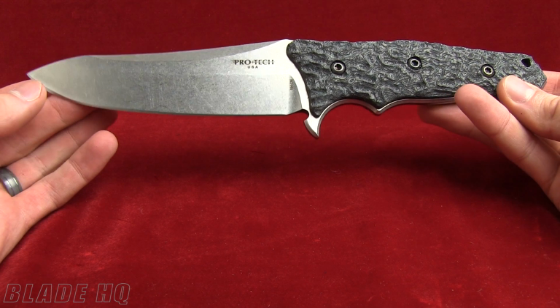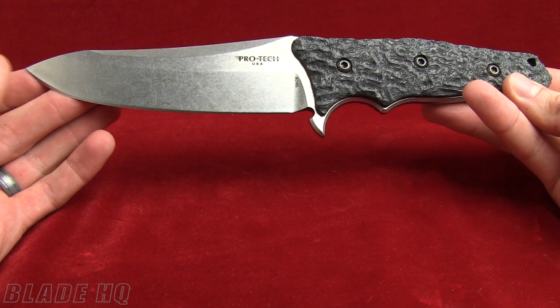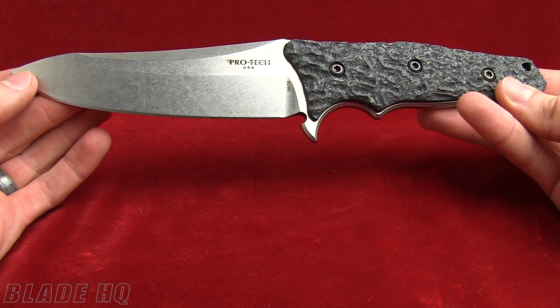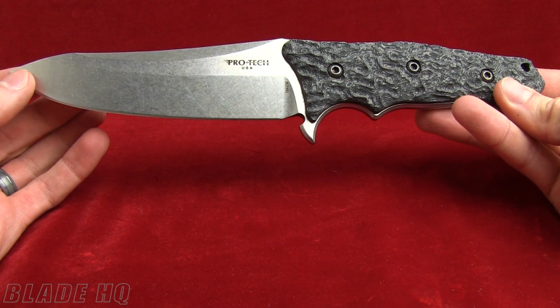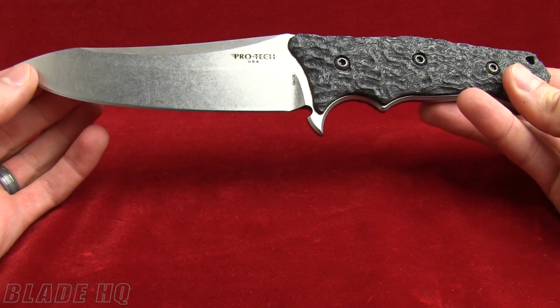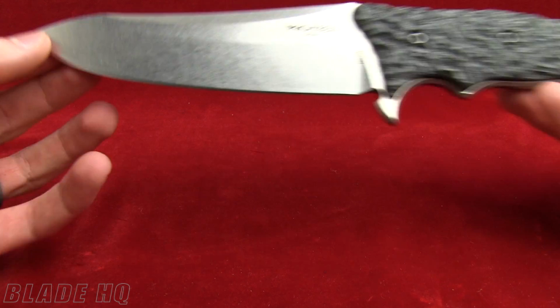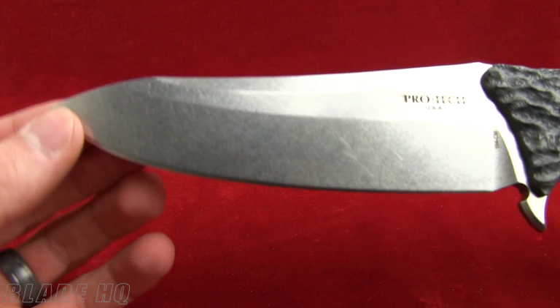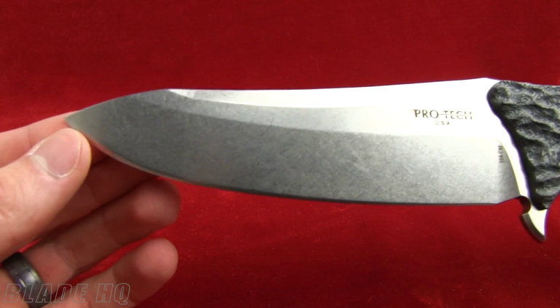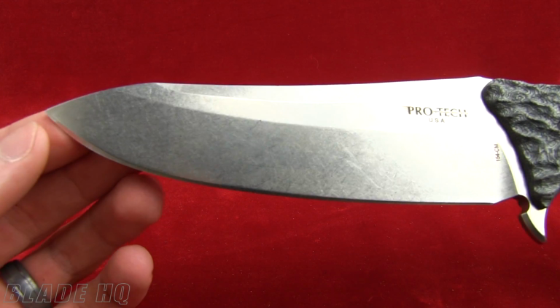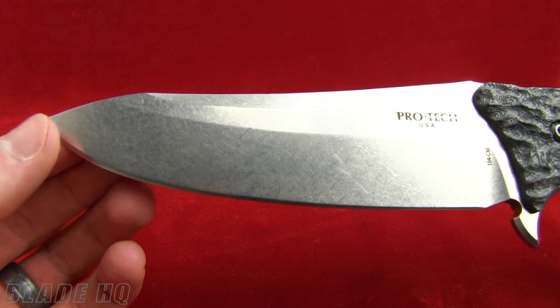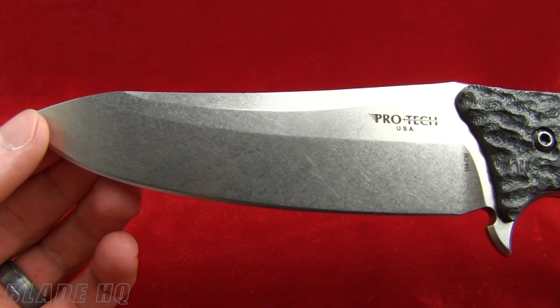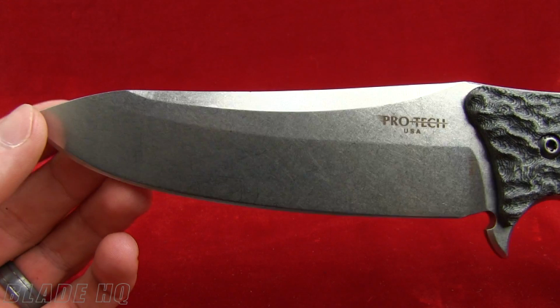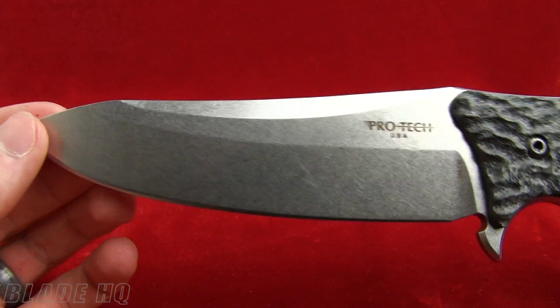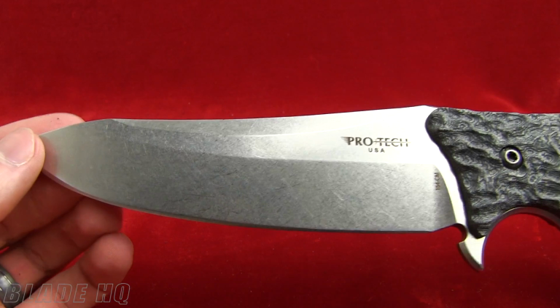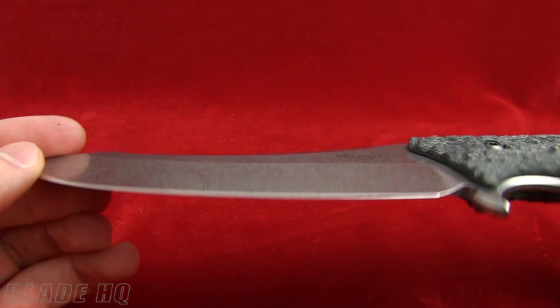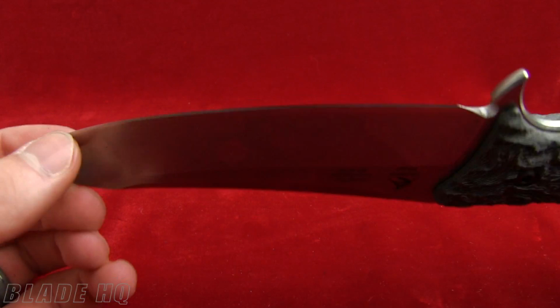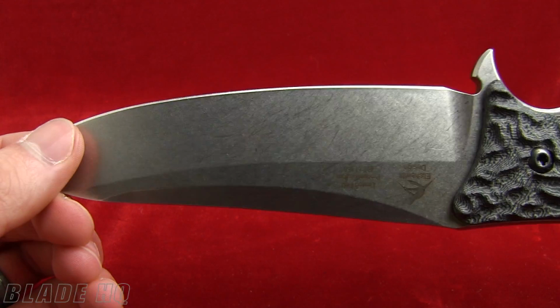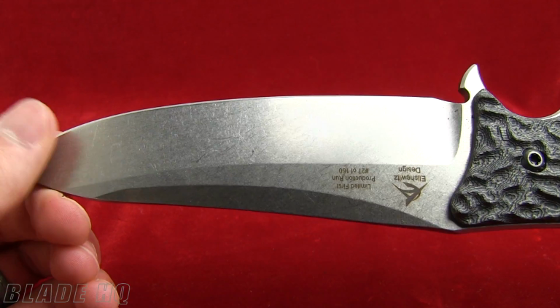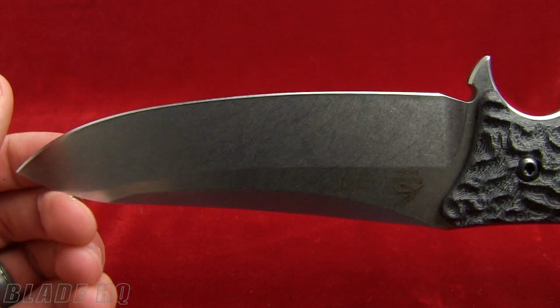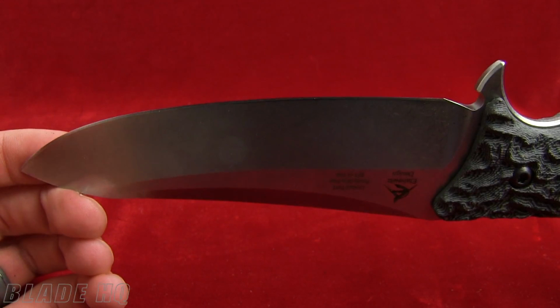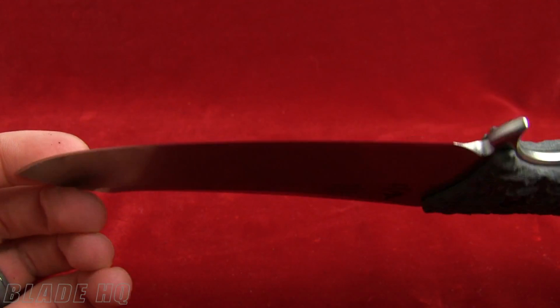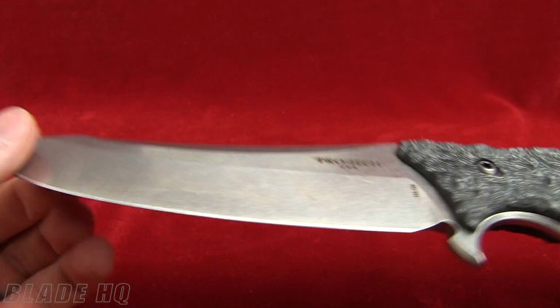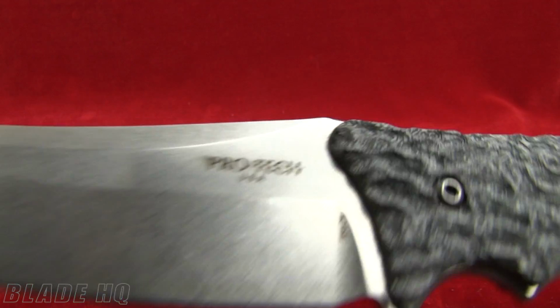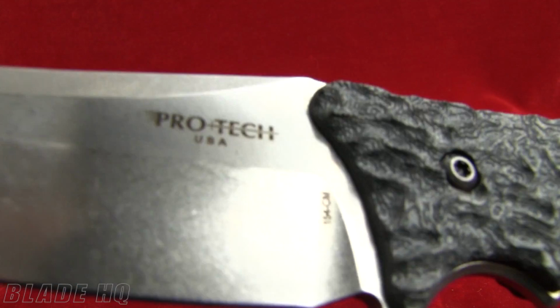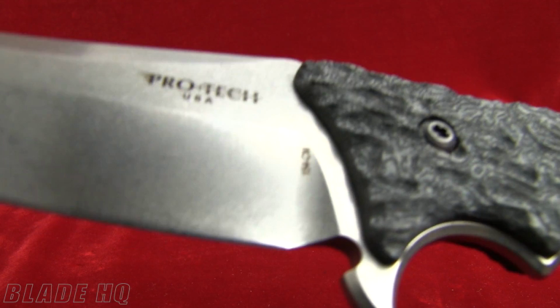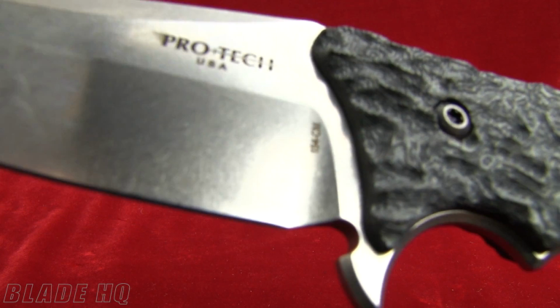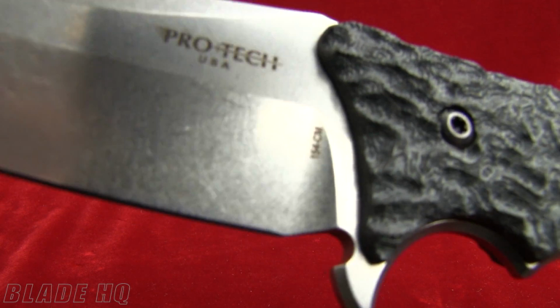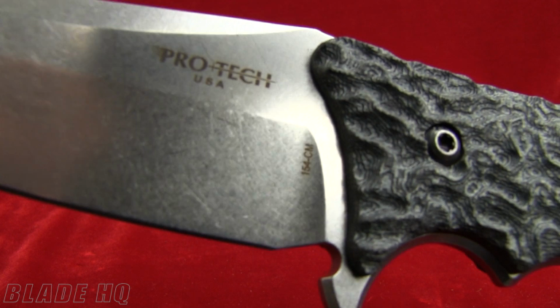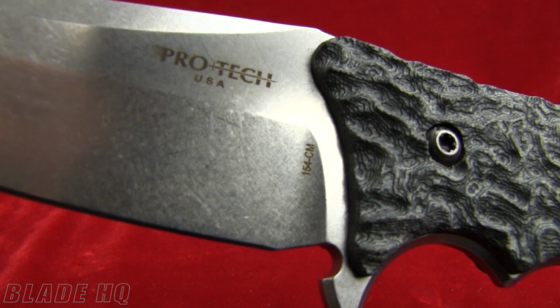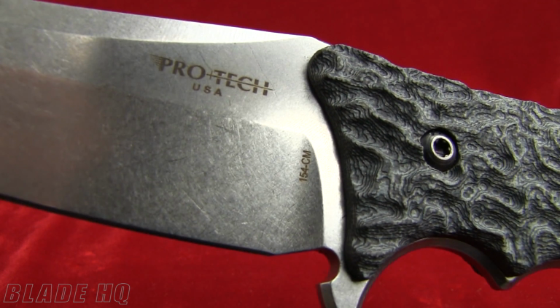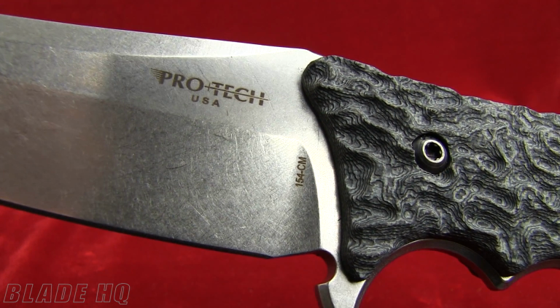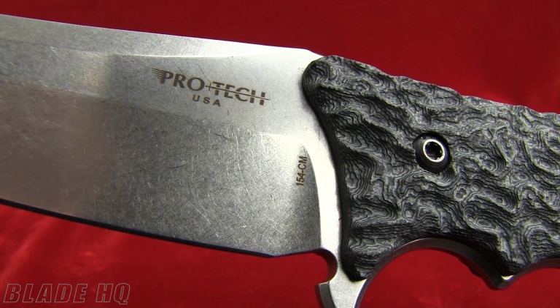The overall length is 10.6 inches and the blade length is 5.5 inches, so fairly standard for a larger fixed blade. The steel on it is 154CM steel.